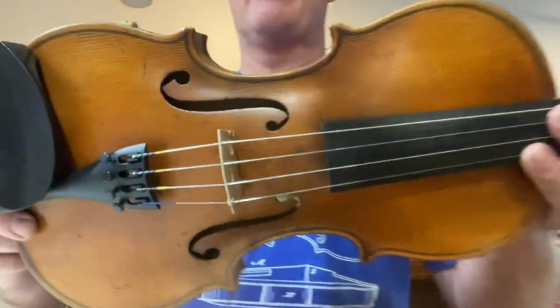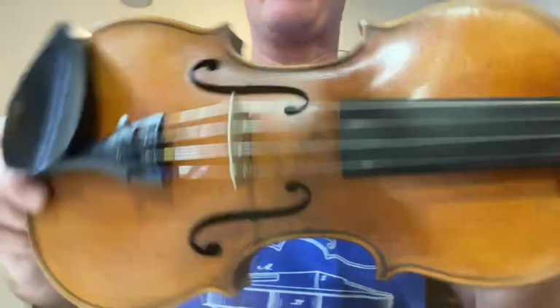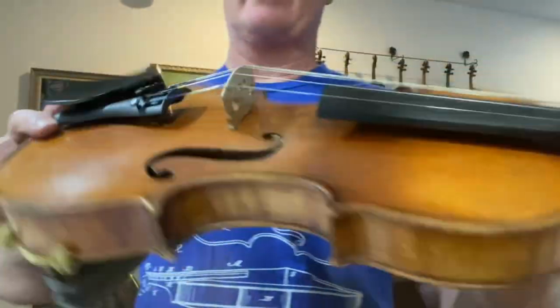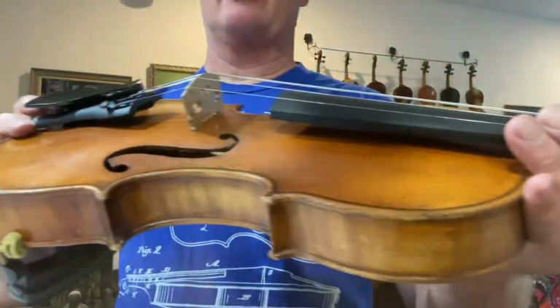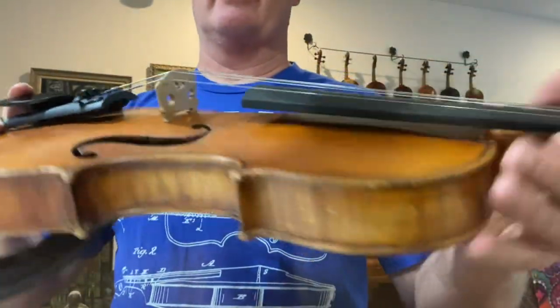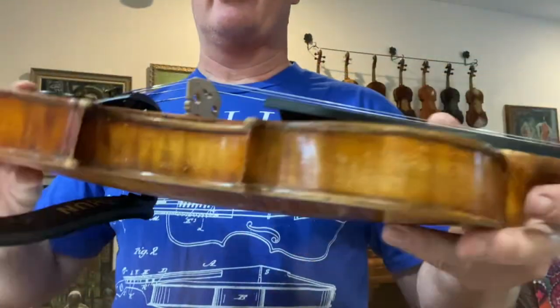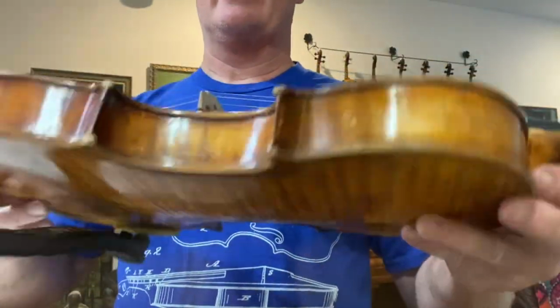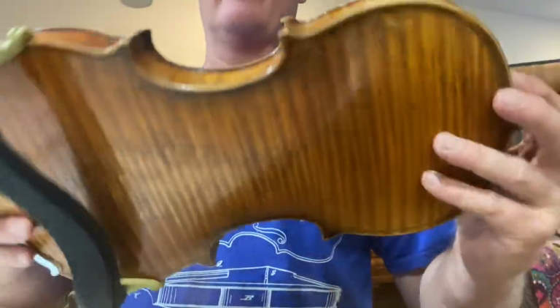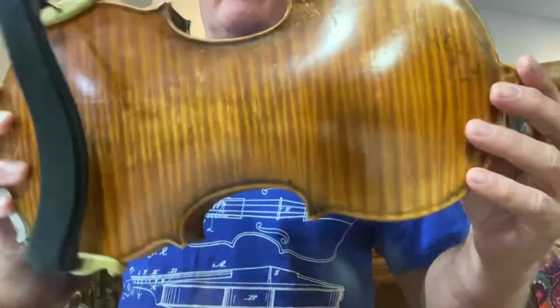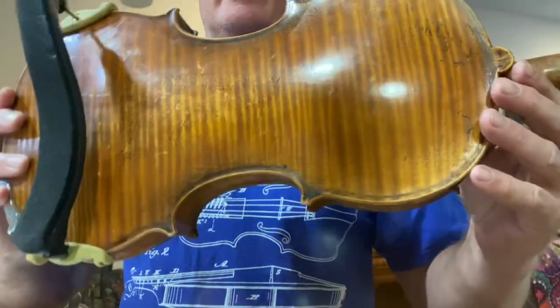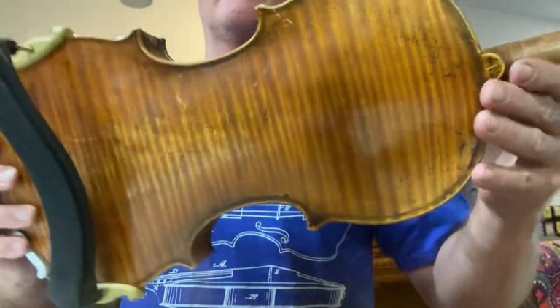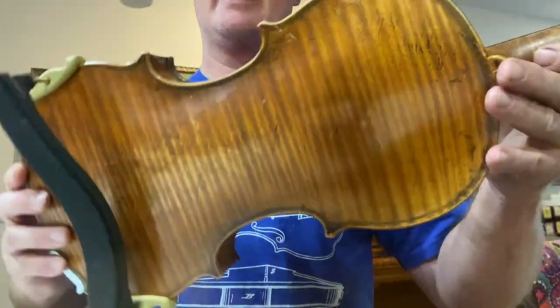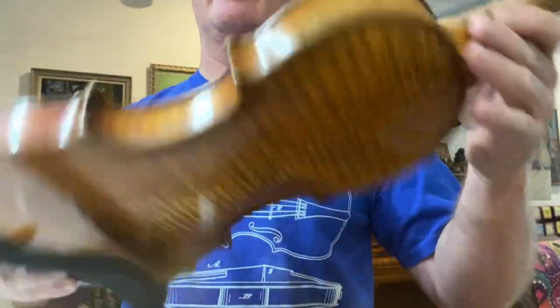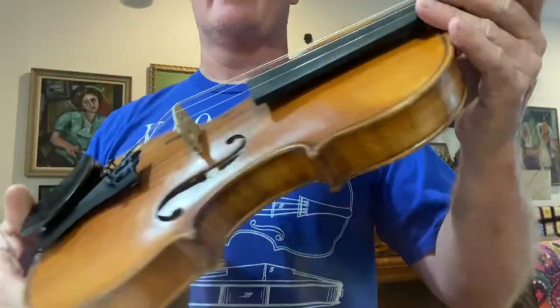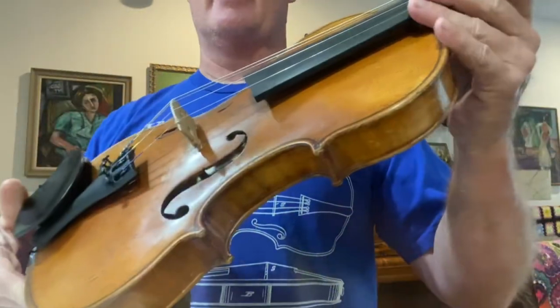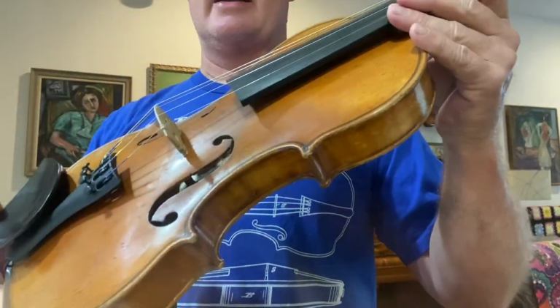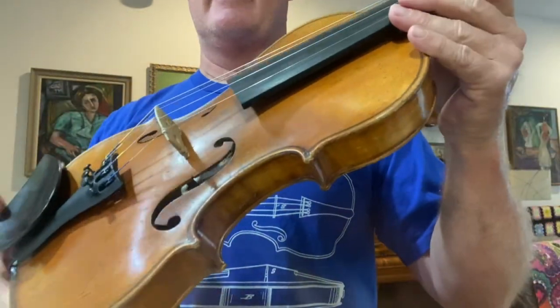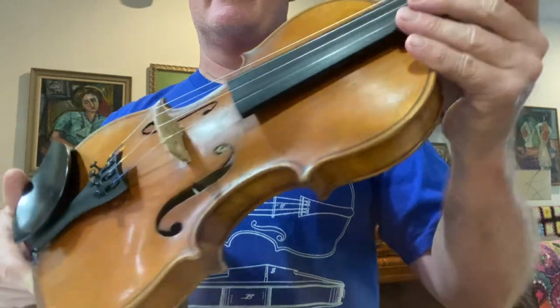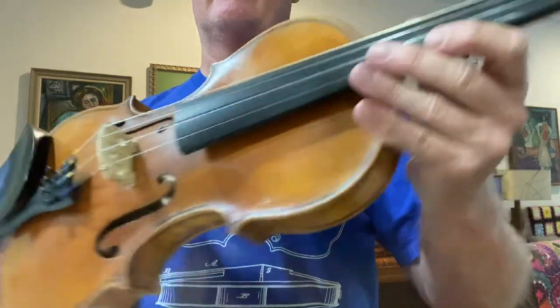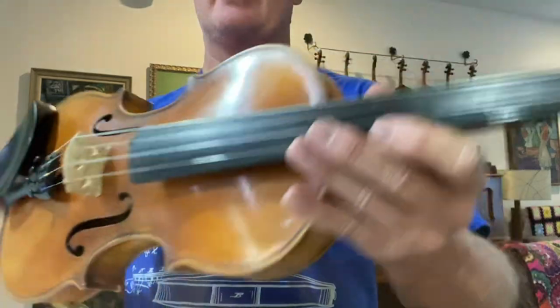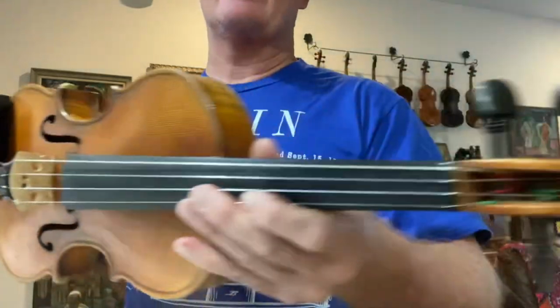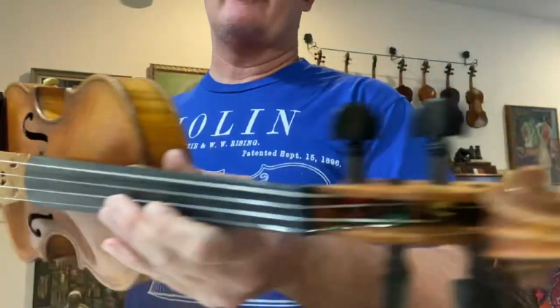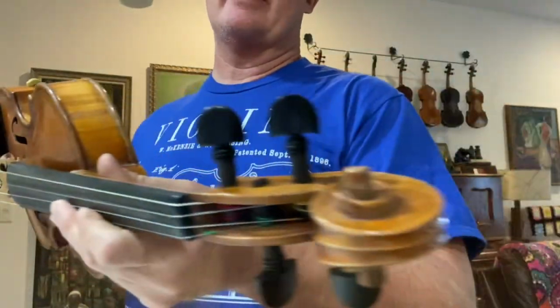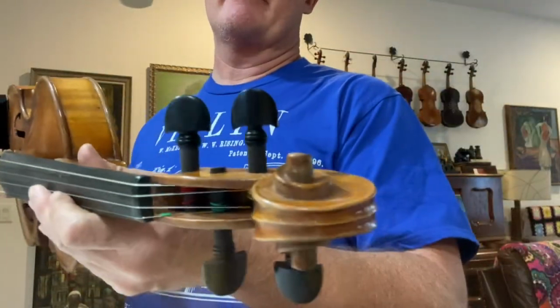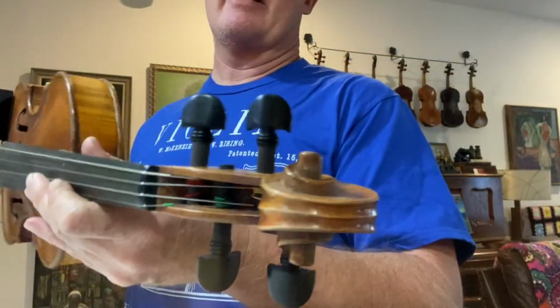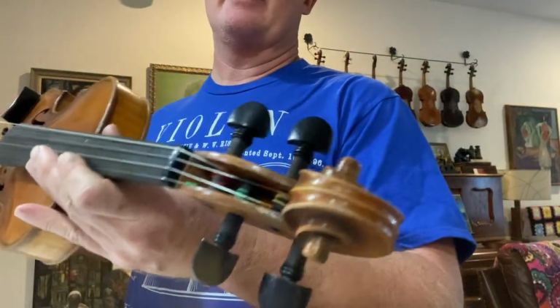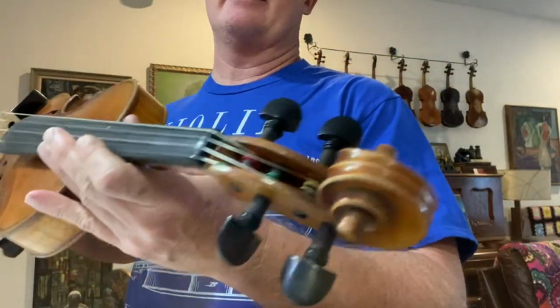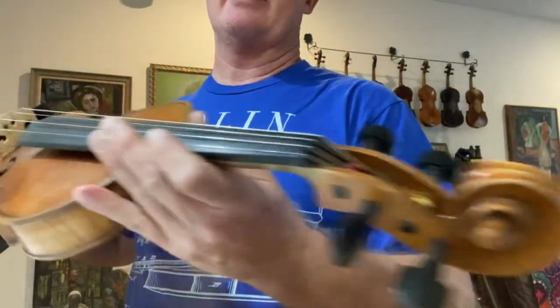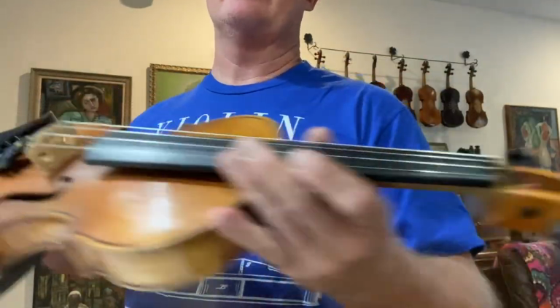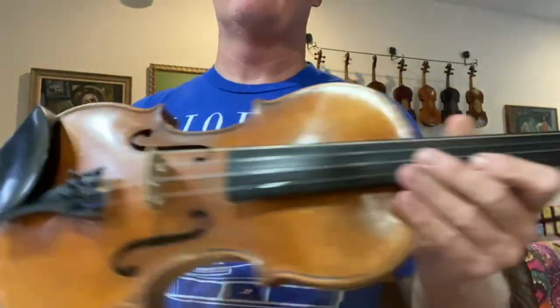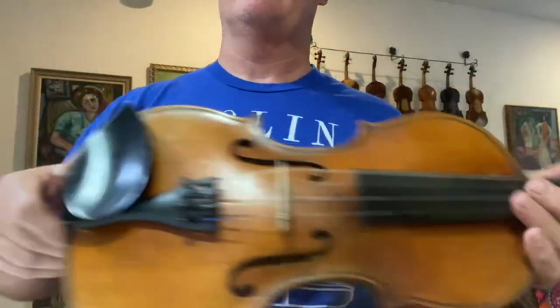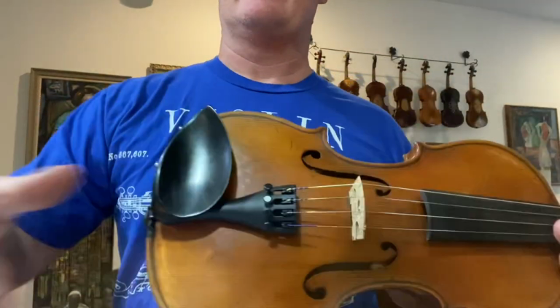I'd just like to do a little show-and-tell on certain fiddles if I can. But again, this is for Jason Carter, and I hope you like it, Jason. Thank you.